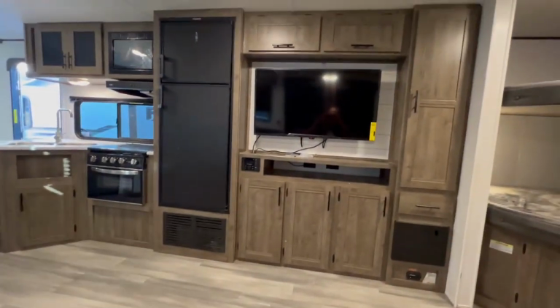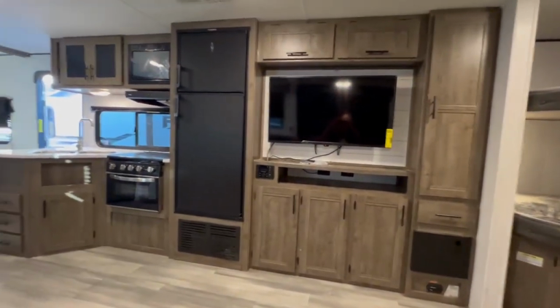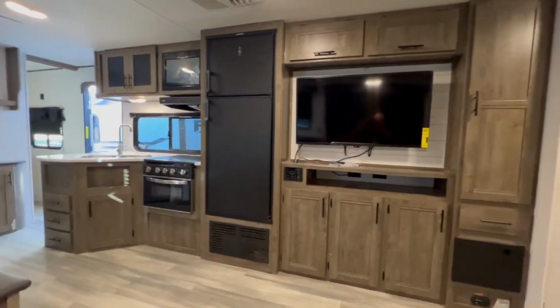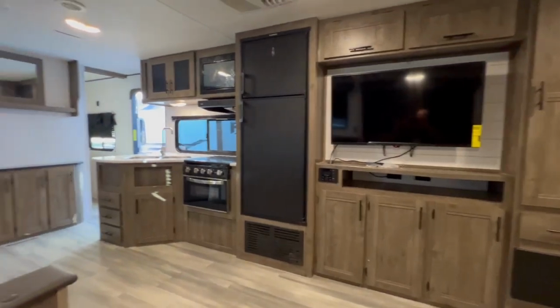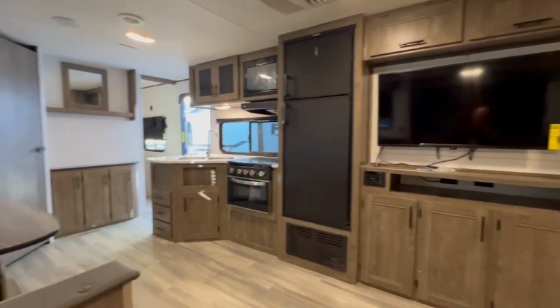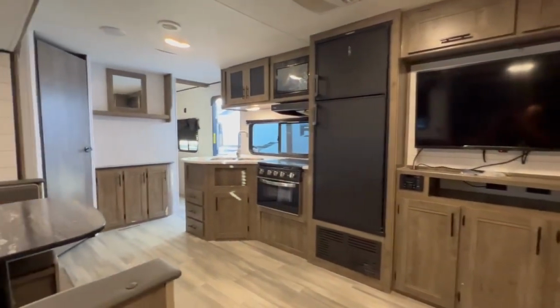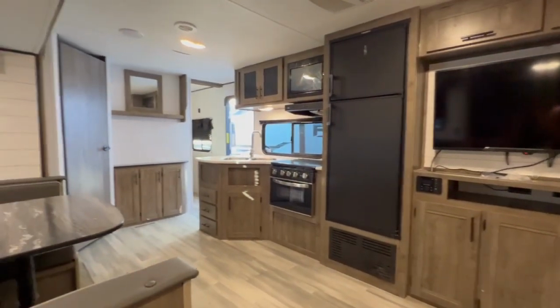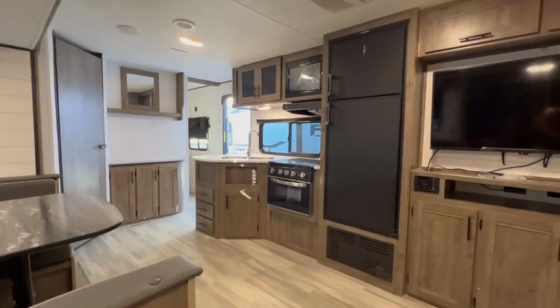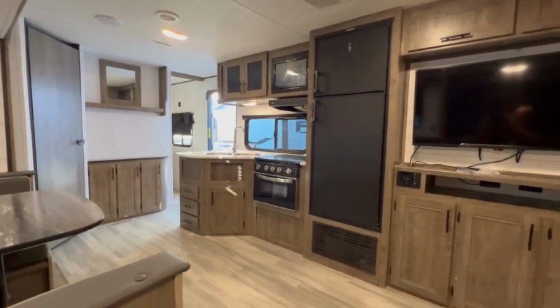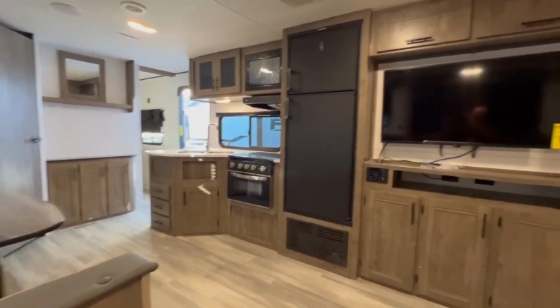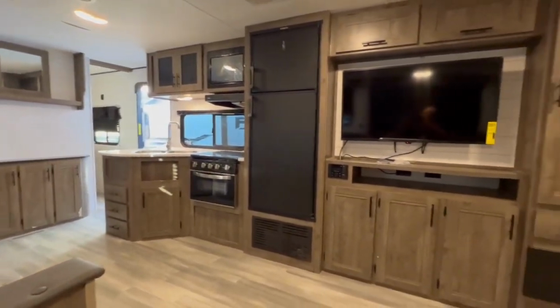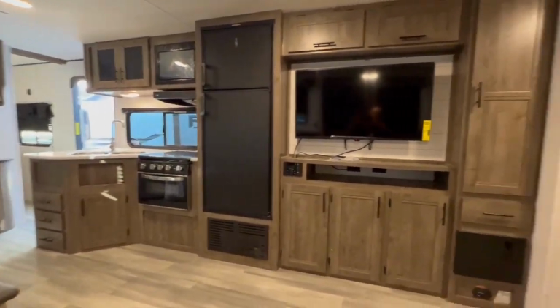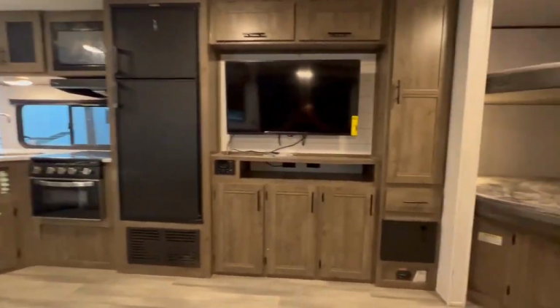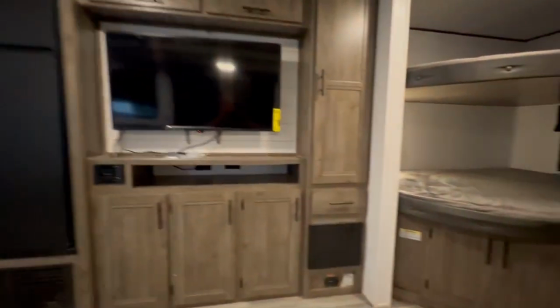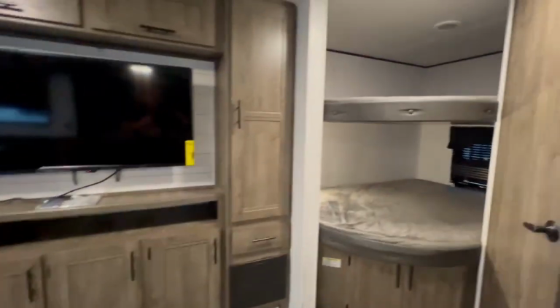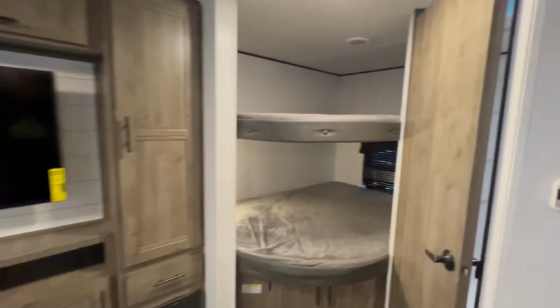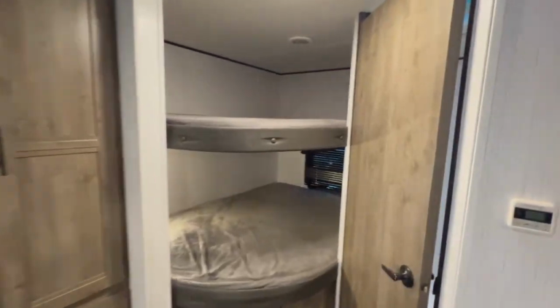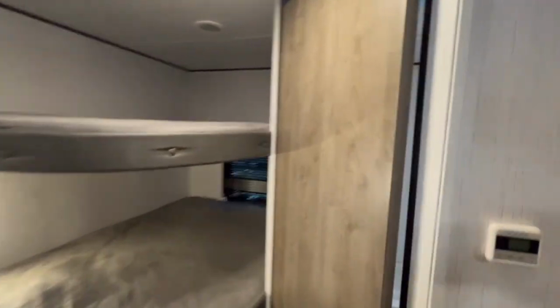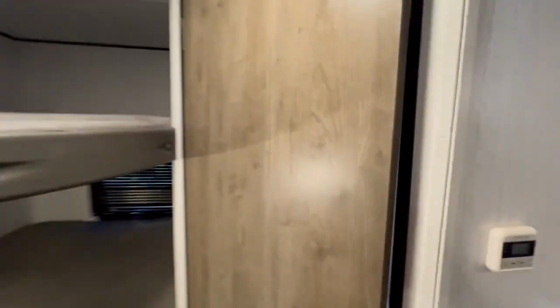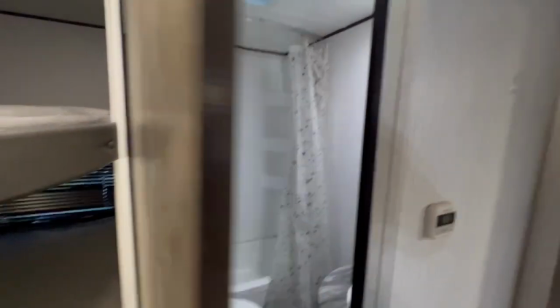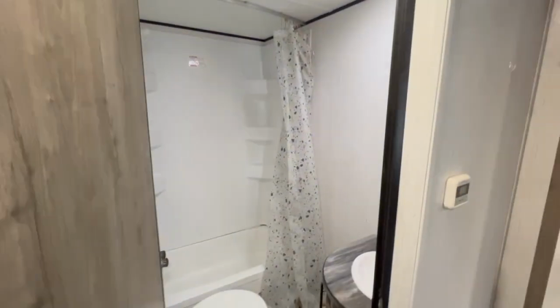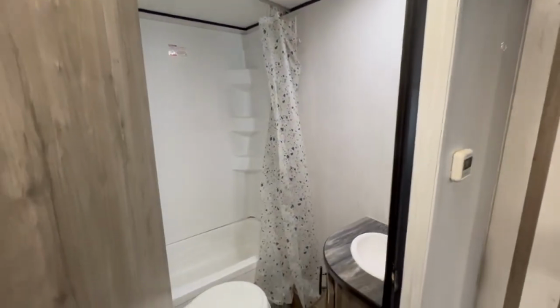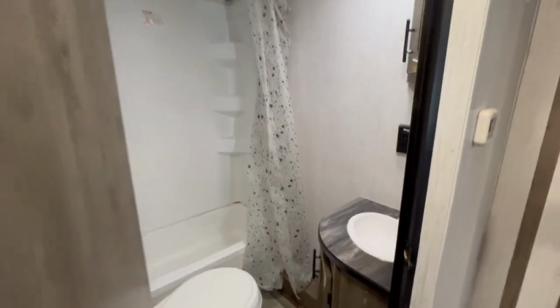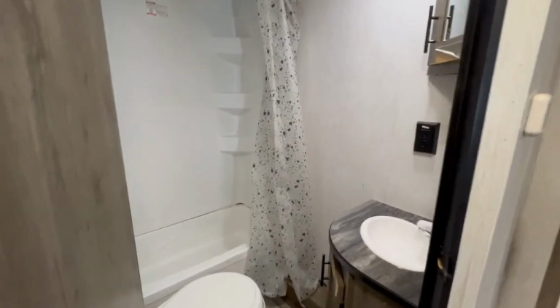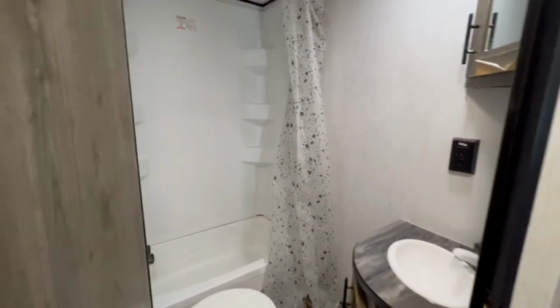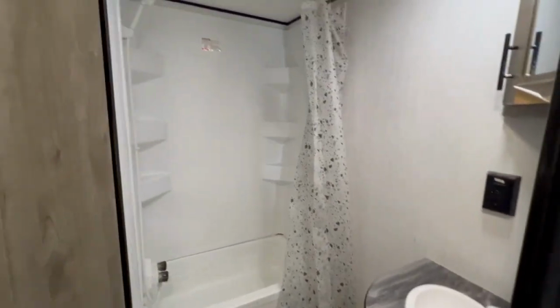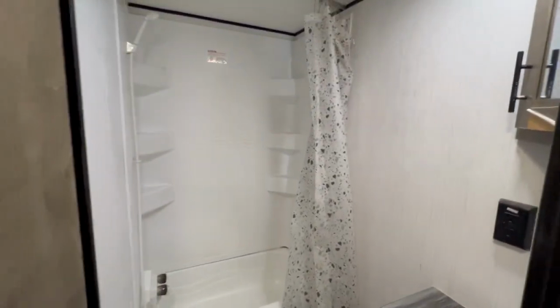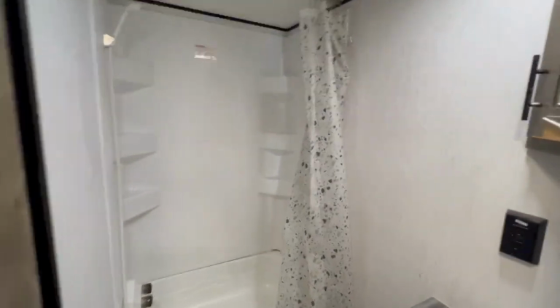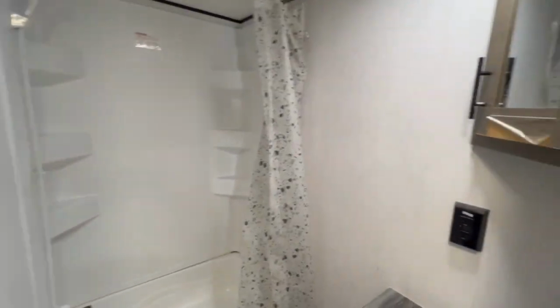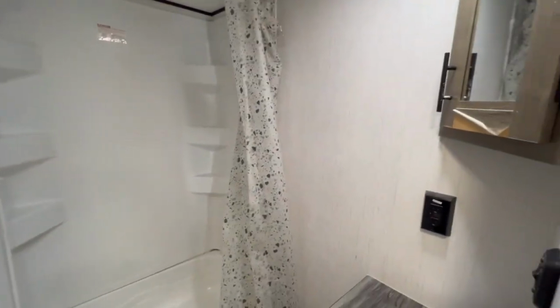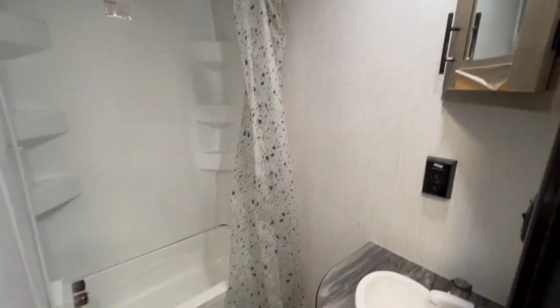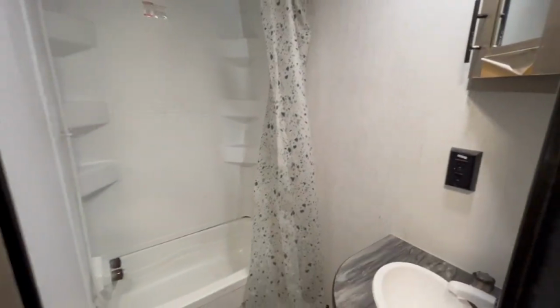Look at this nice setup. This is a great floor plan — I've never seen this one before. And of course, nice big bathroom in the back with a shower and sink.